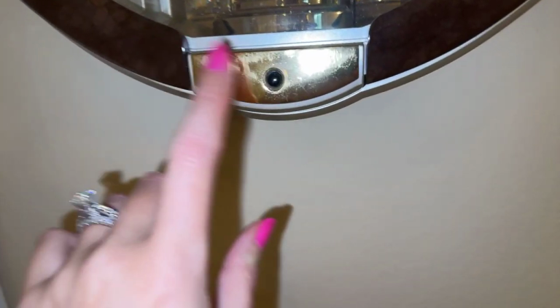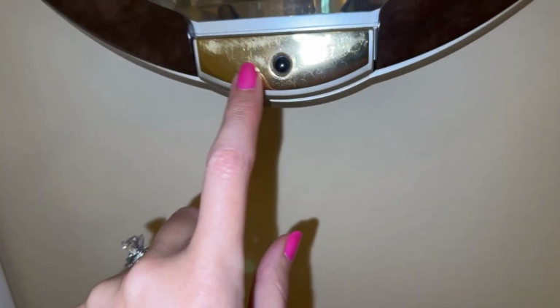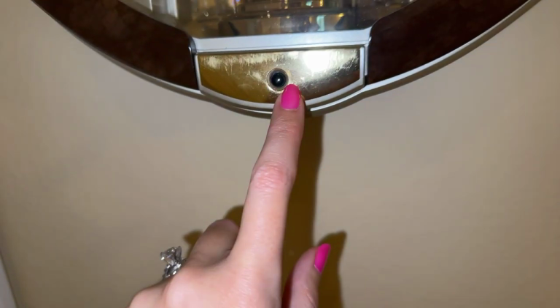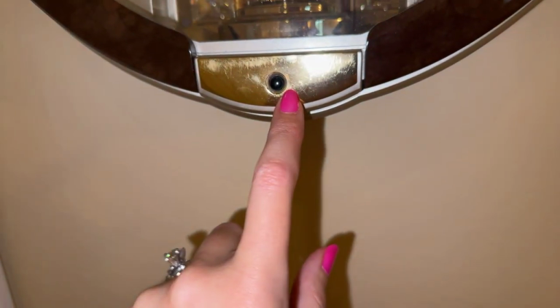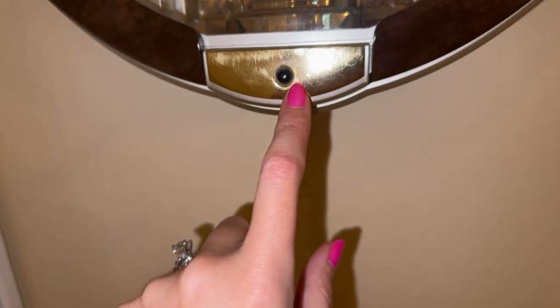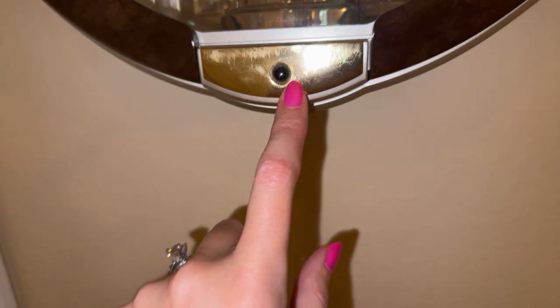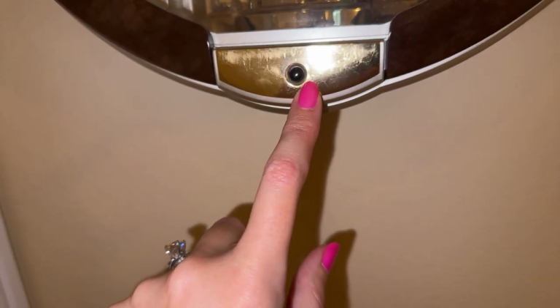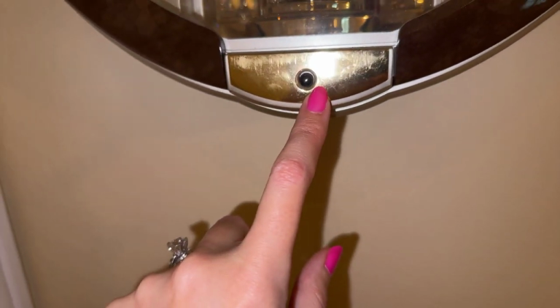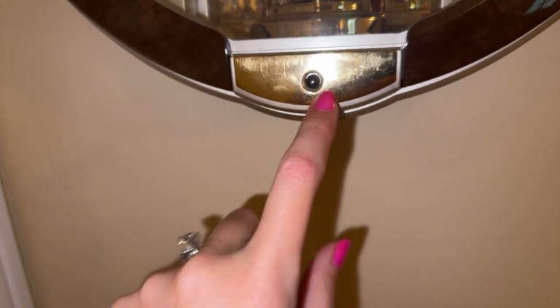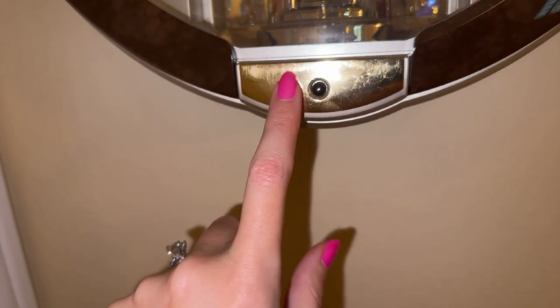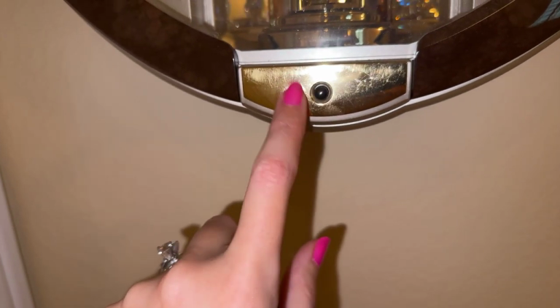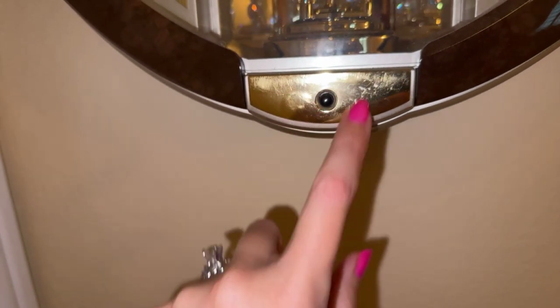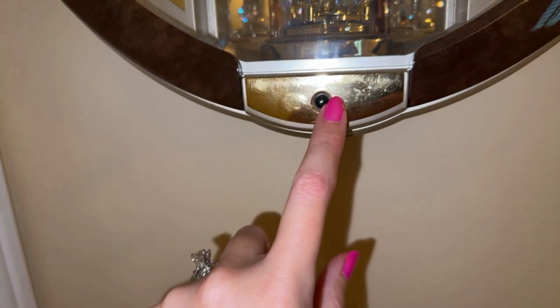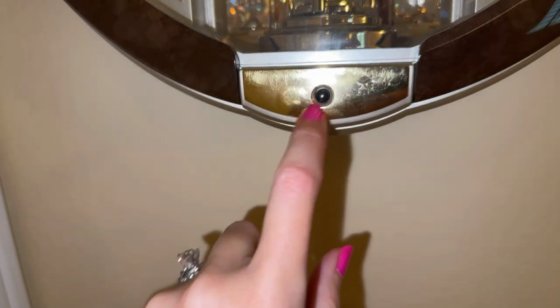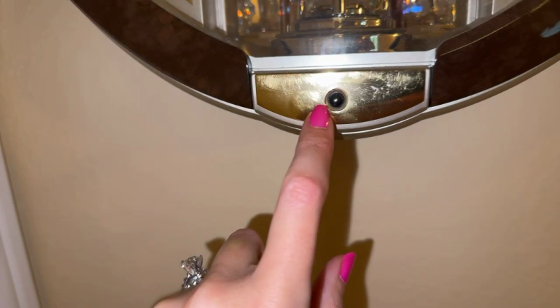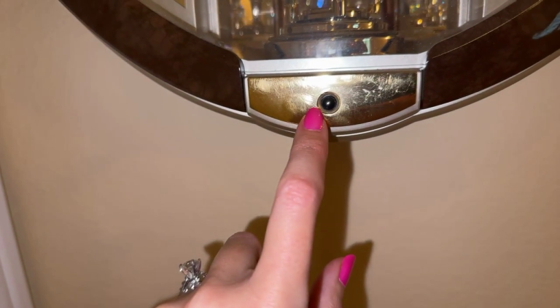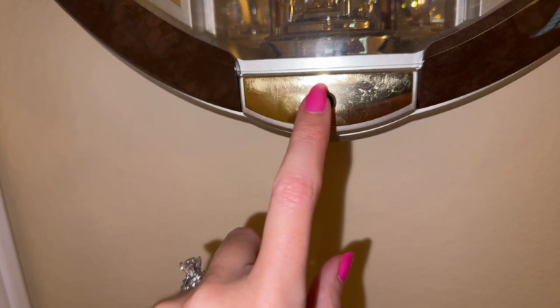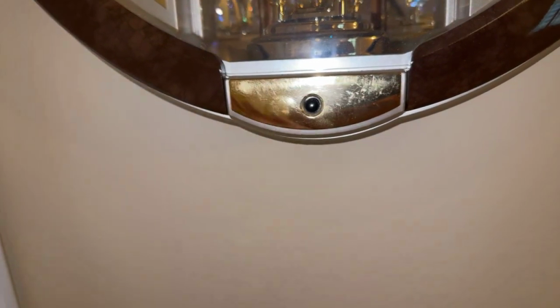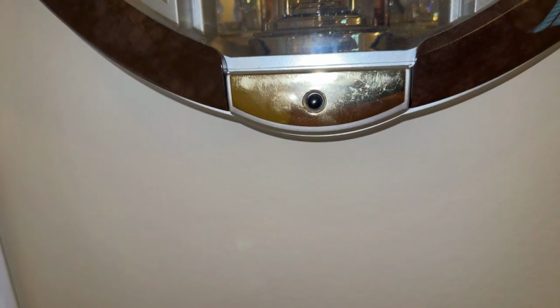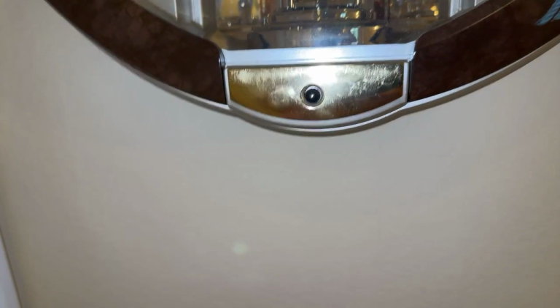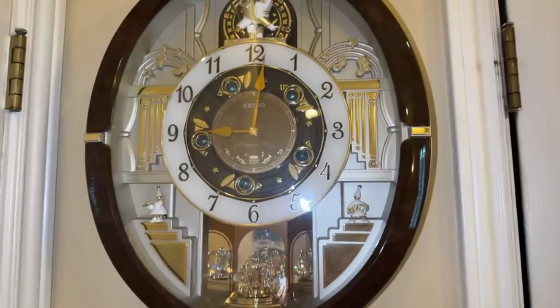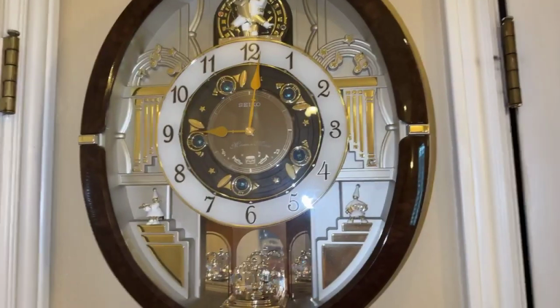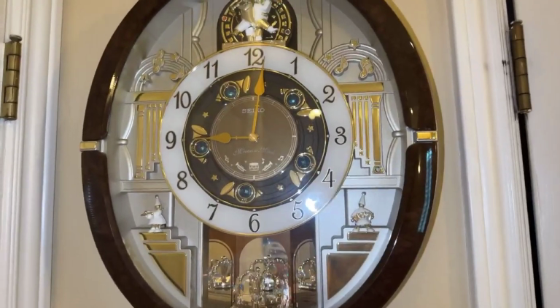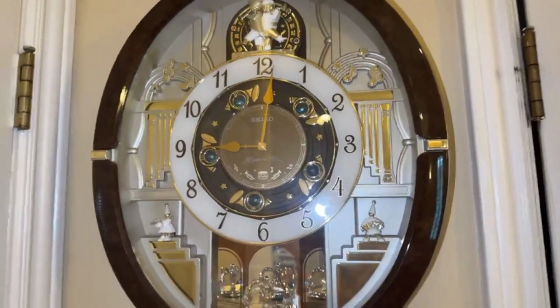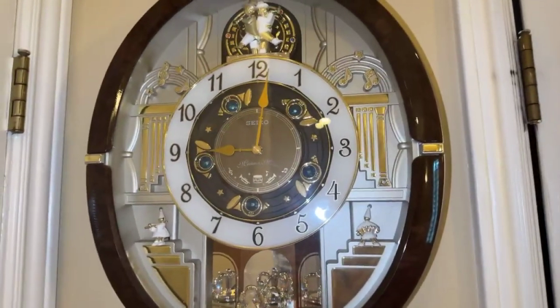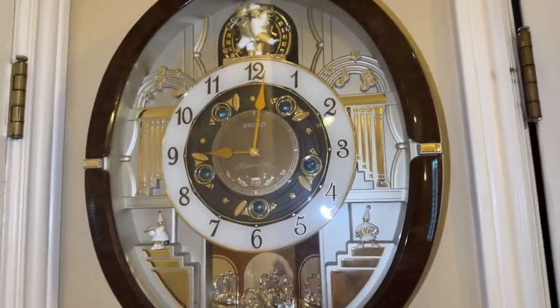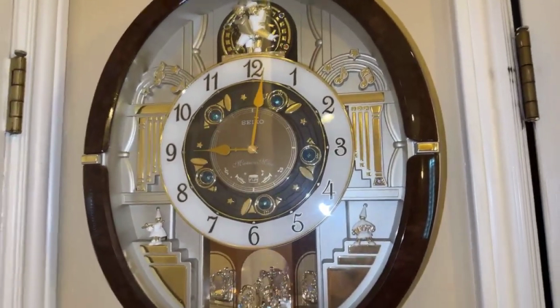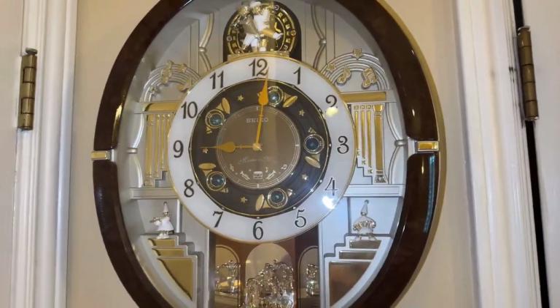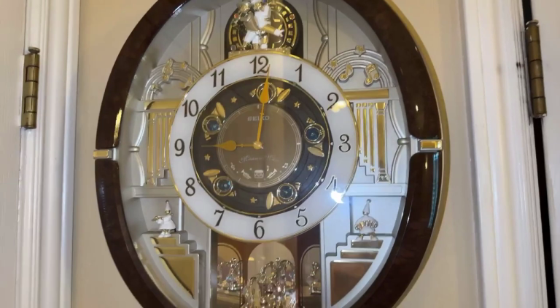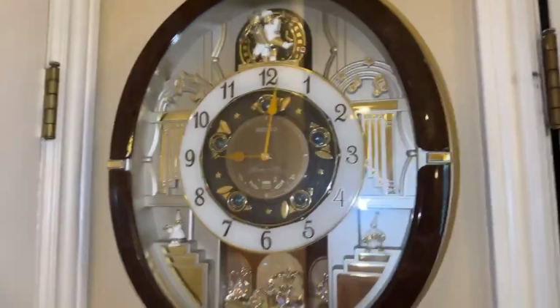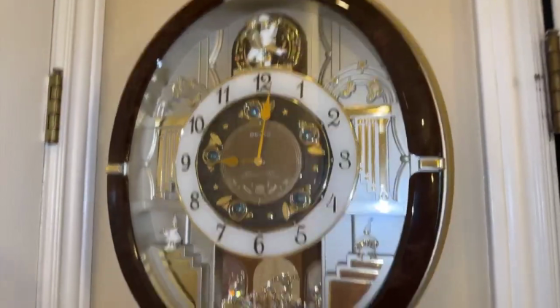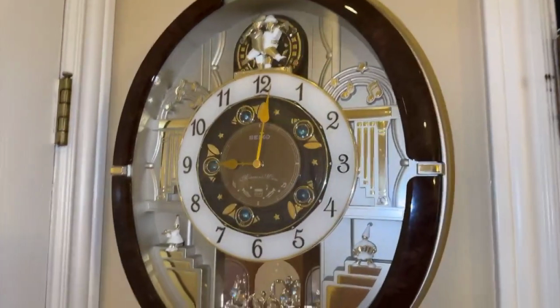We have this set, and it can go off on the hour every hour, or you can play it for somebody by just pressing the button here. When you do, everything starts to move.